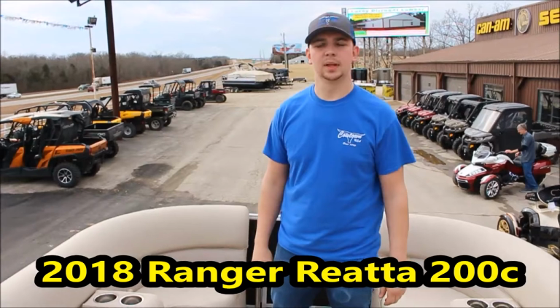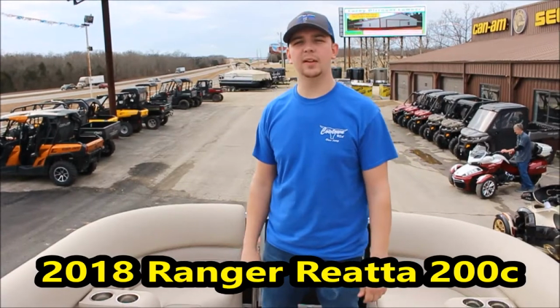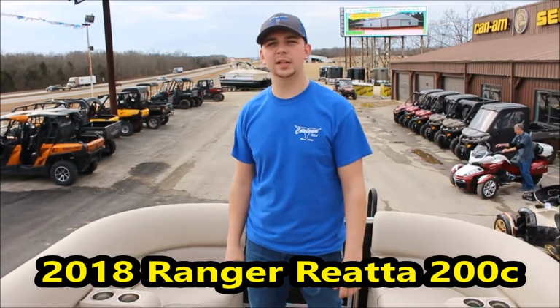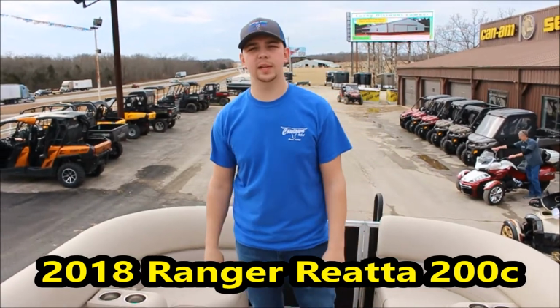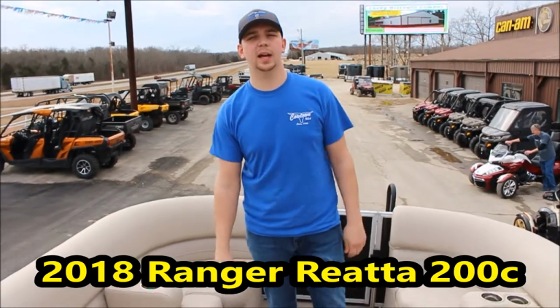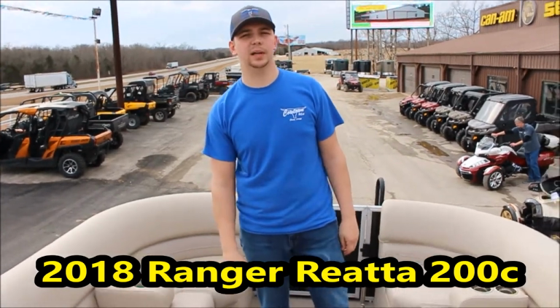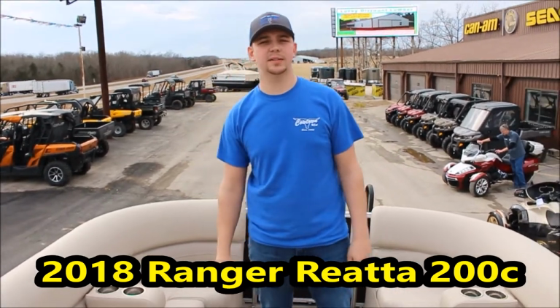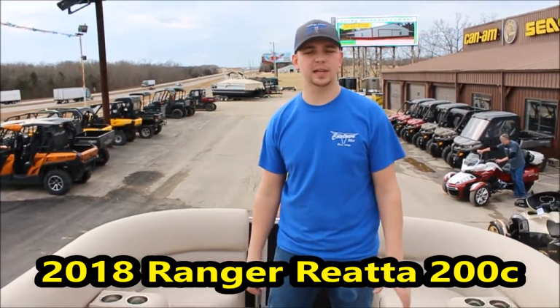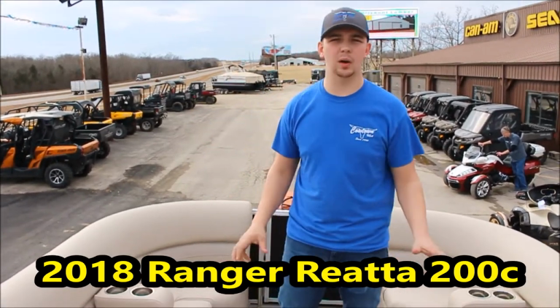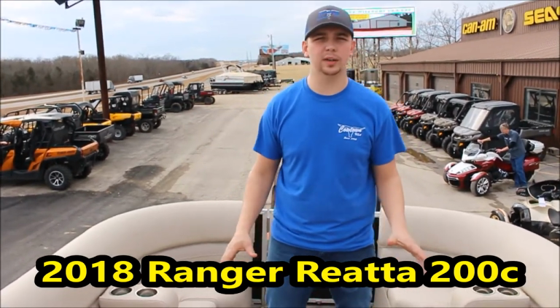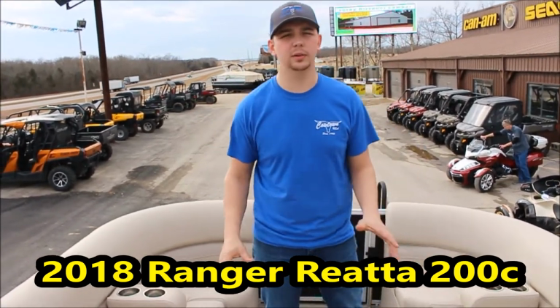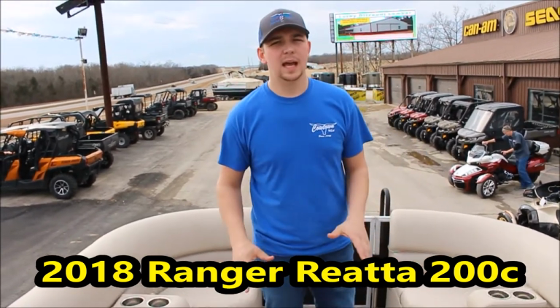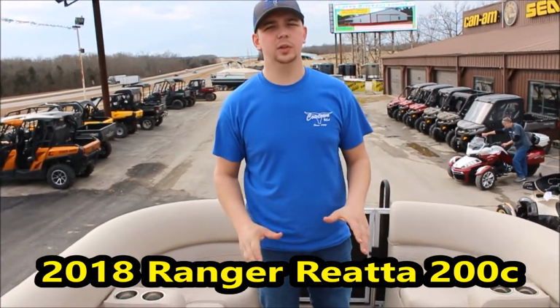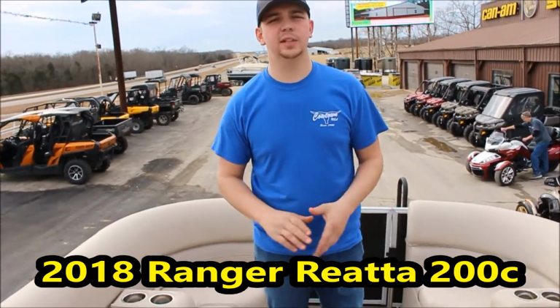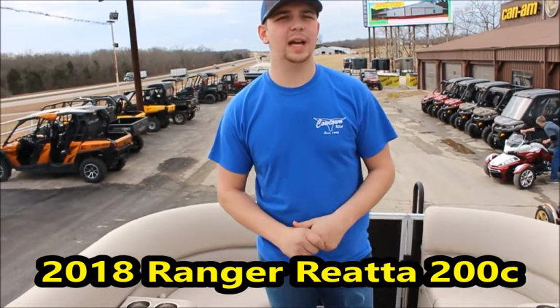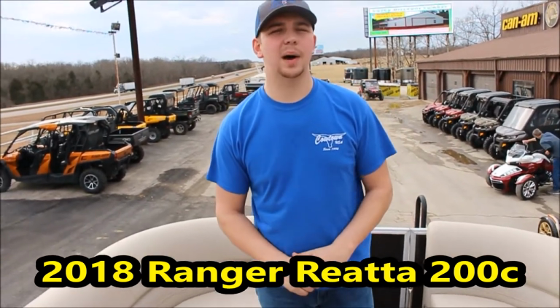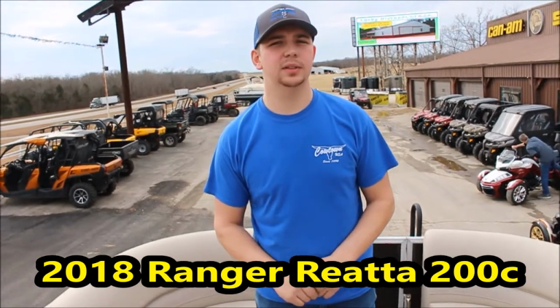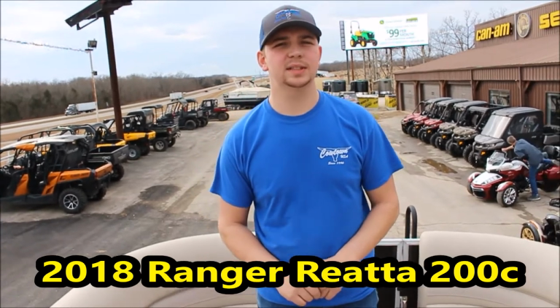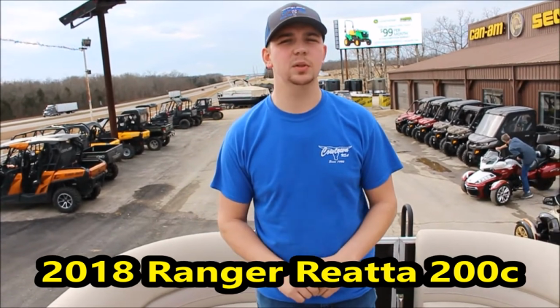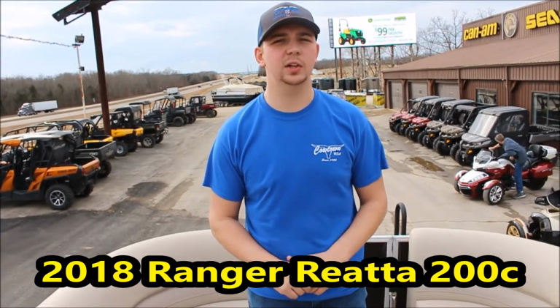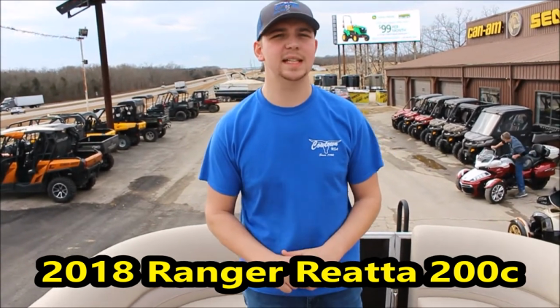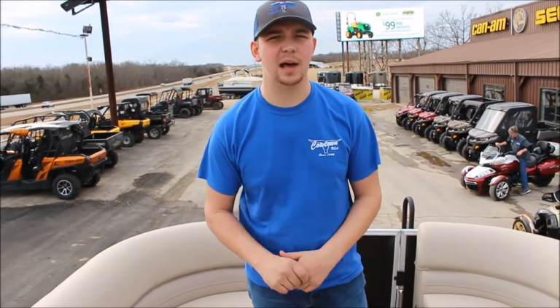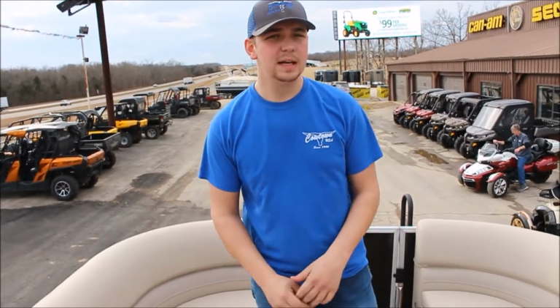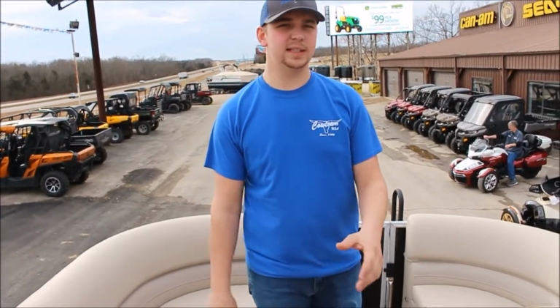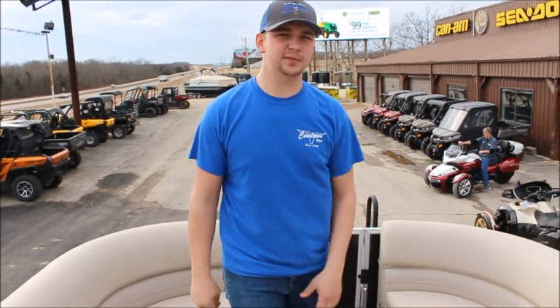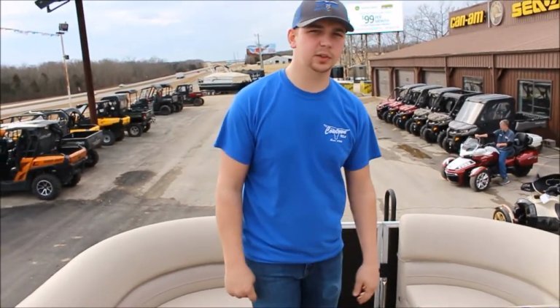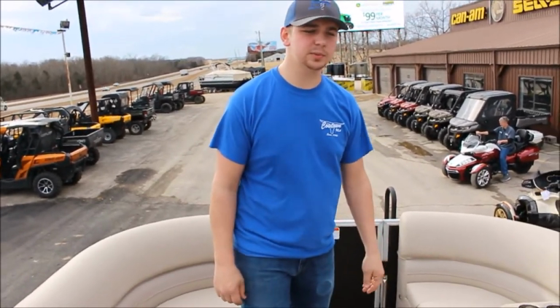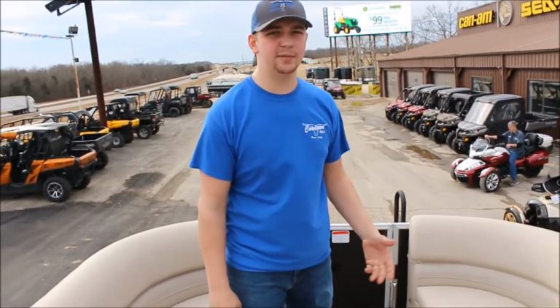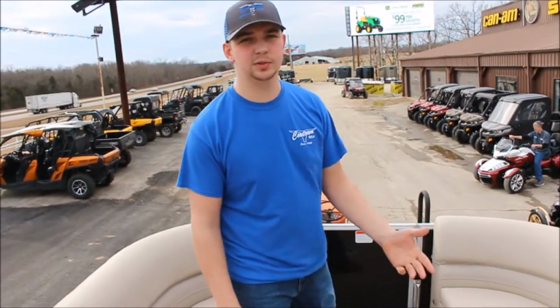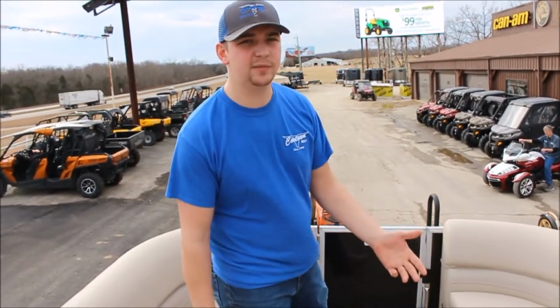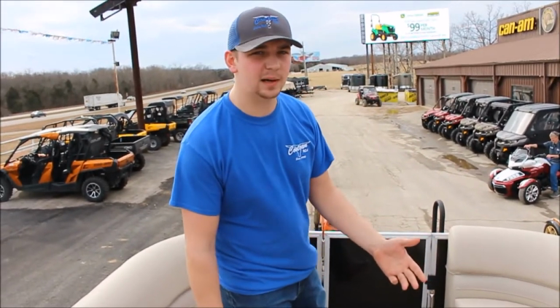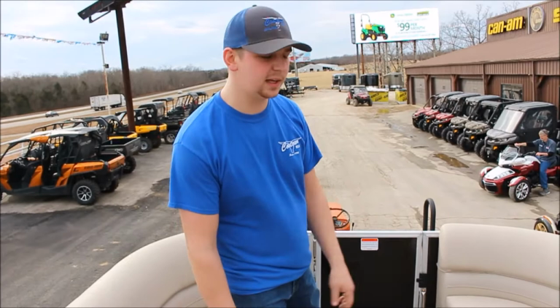Hey everybody, Jeremy and Doug up here at Cowtown. Today we're going to walk you through a new Ranger Riyada pontoon — this is the 200C model. The C is for cruise. We have the cruise and fish models available.